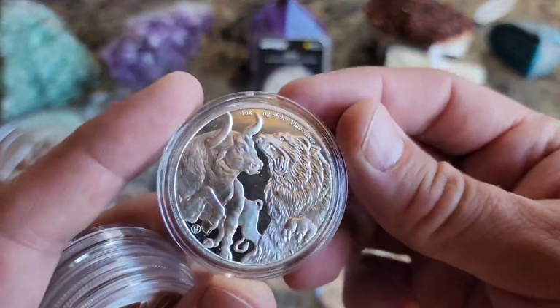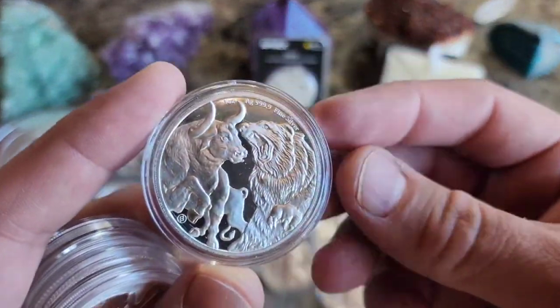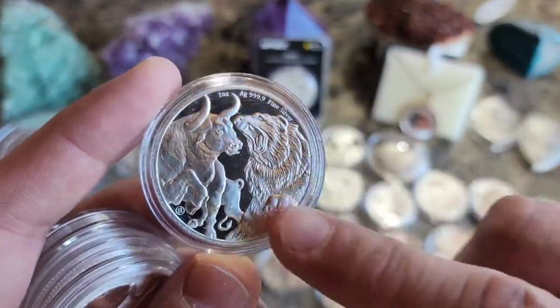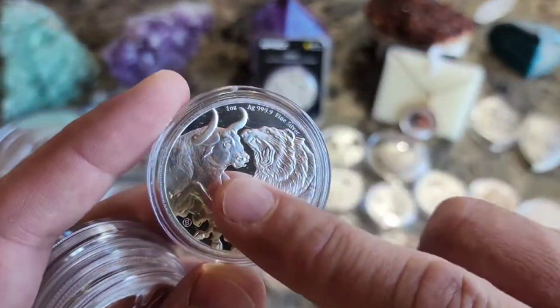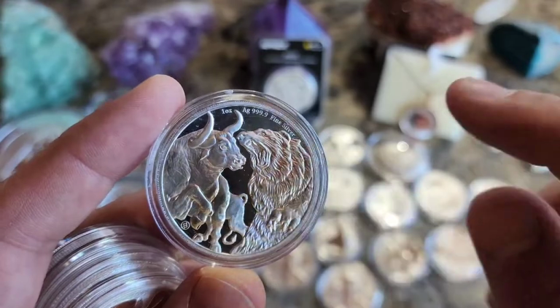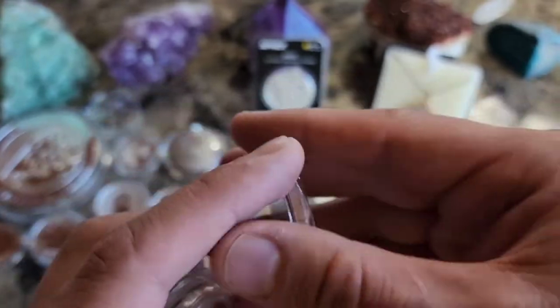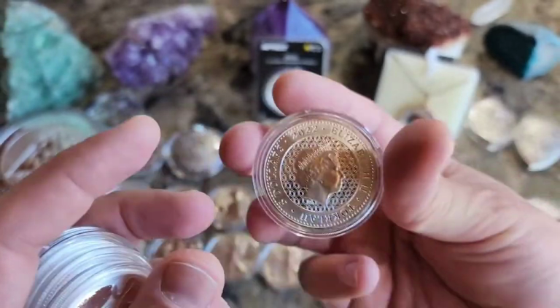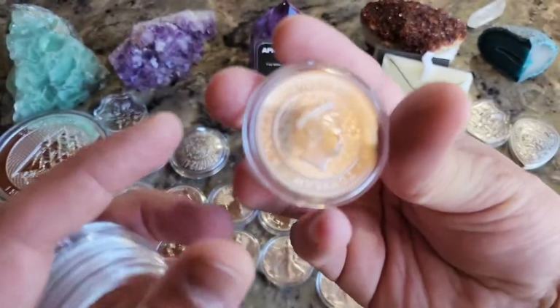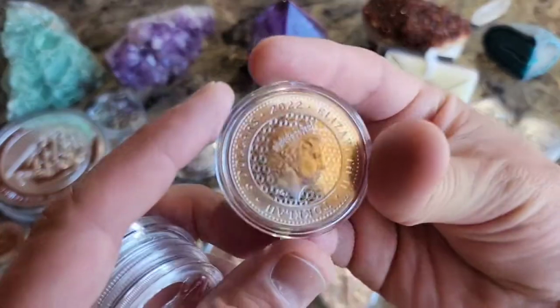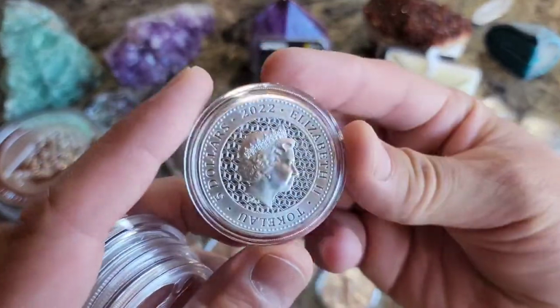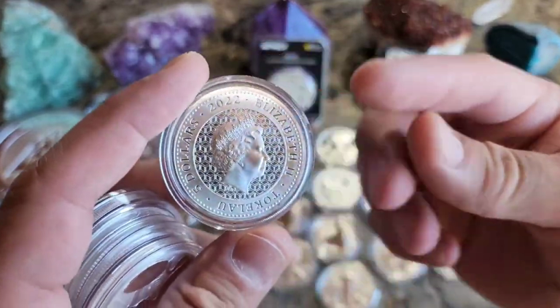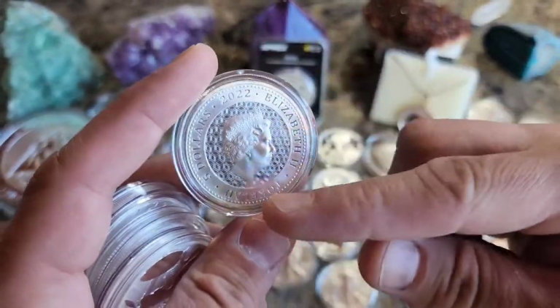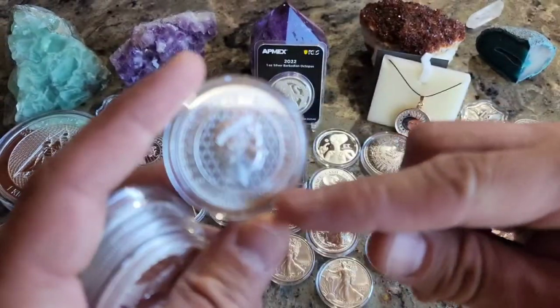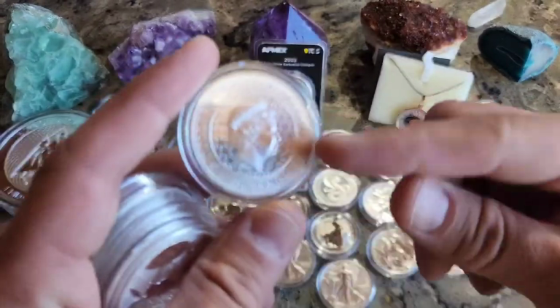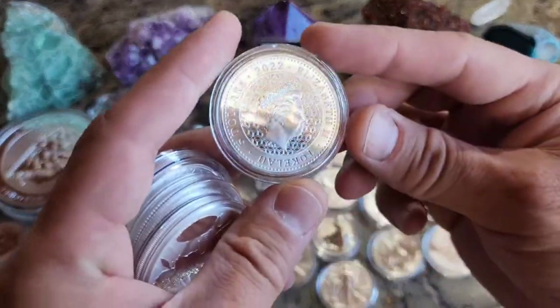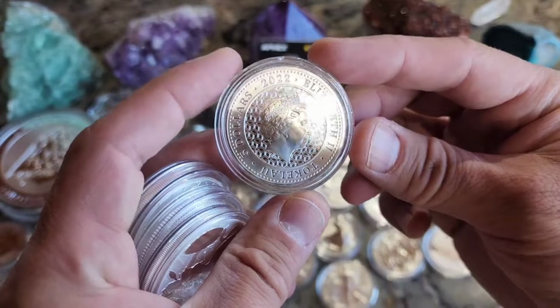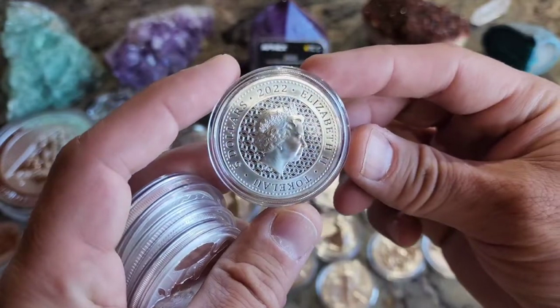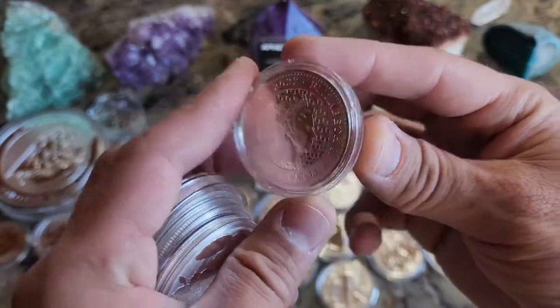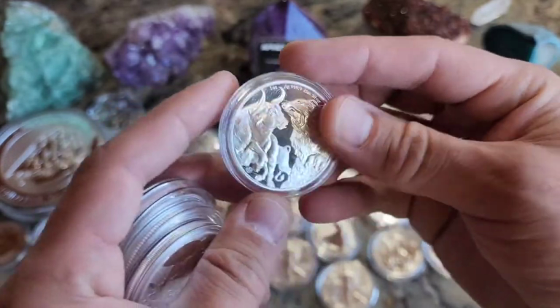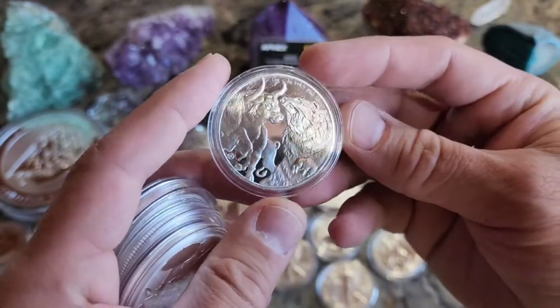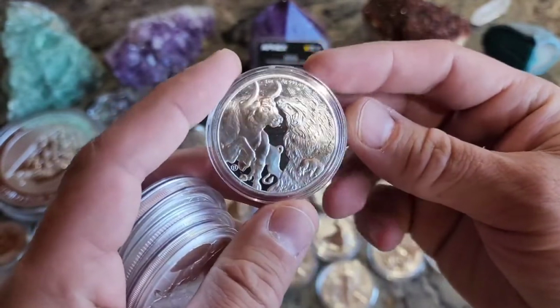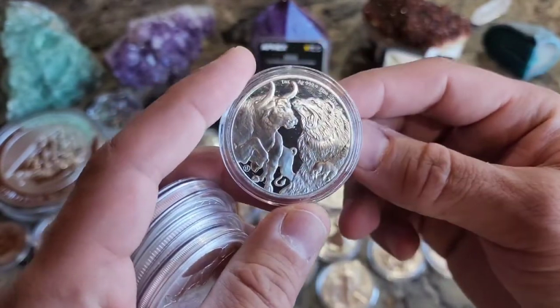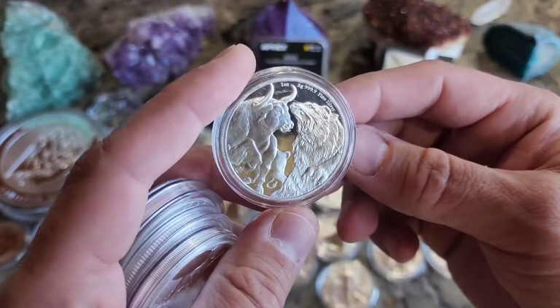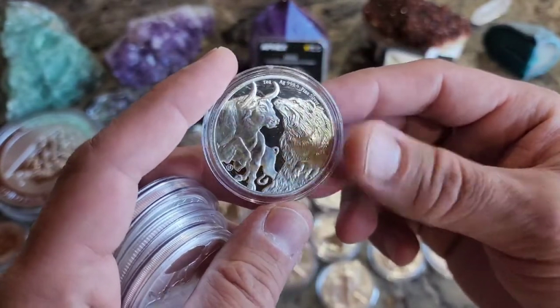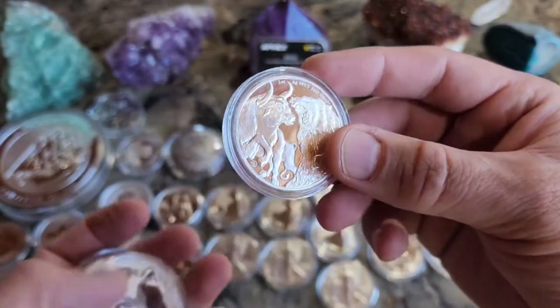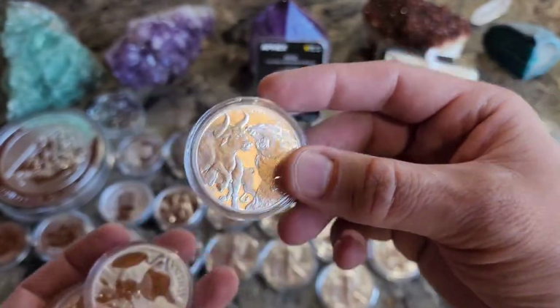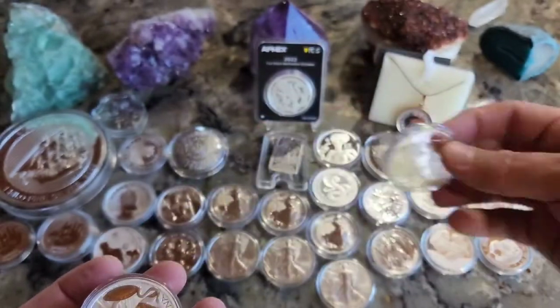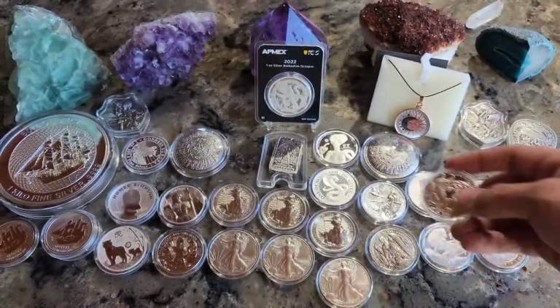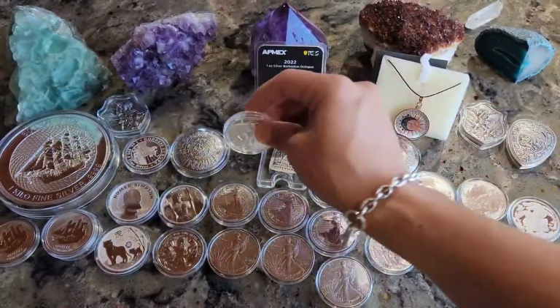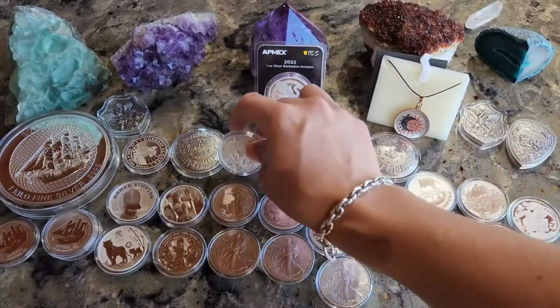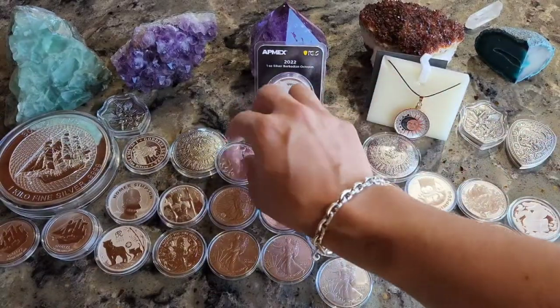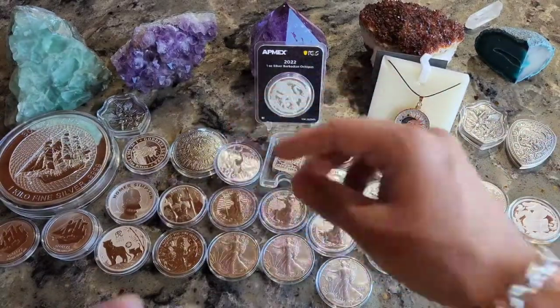There's the Bull and the Bear — actually this is a Tokelau, so this is just one of their bull and bear designs, probably for the stock market, which has been crazy lately.